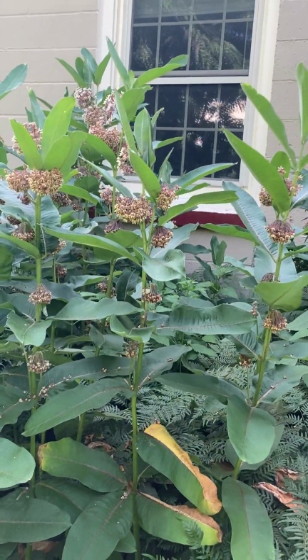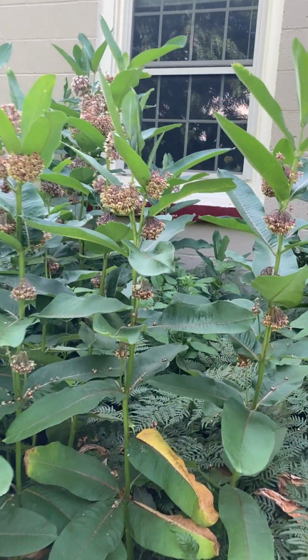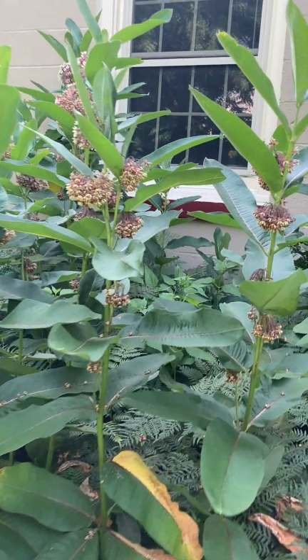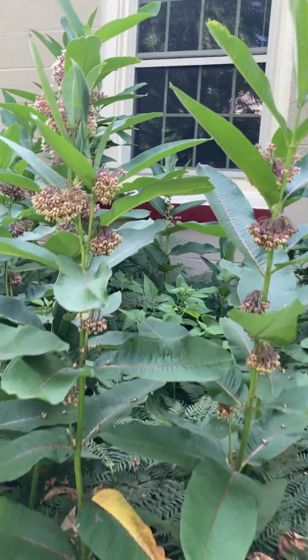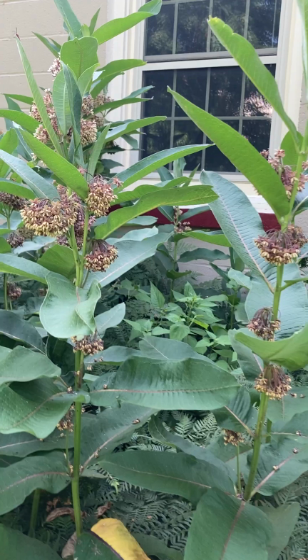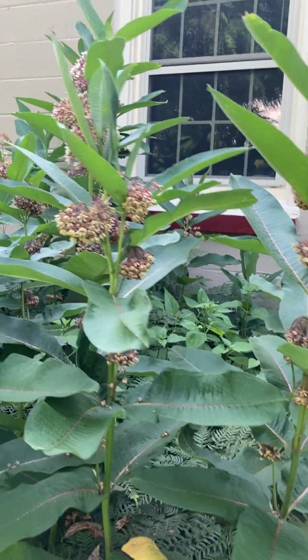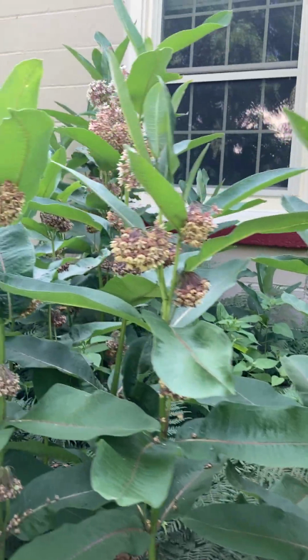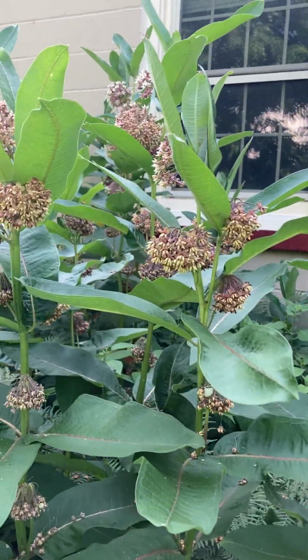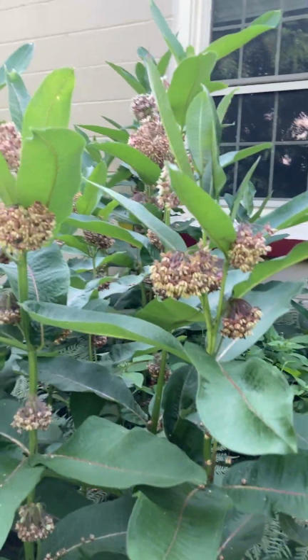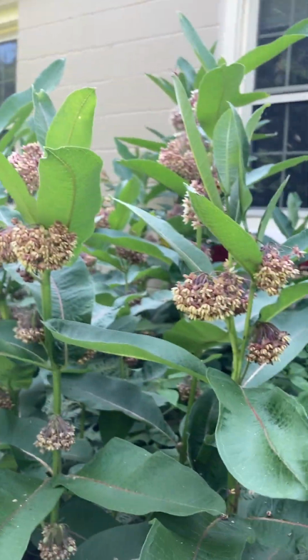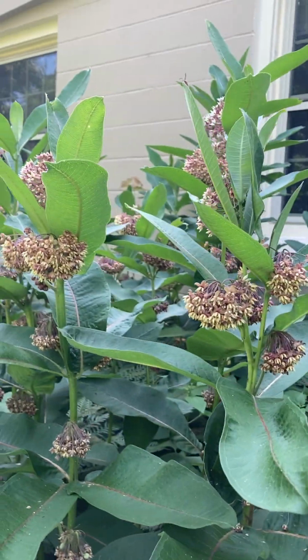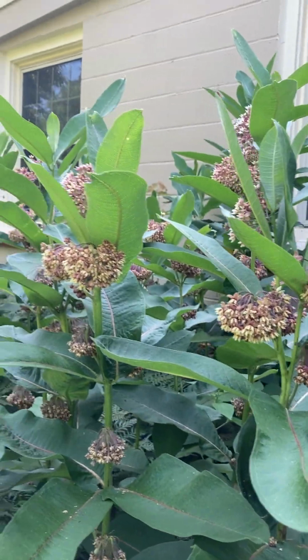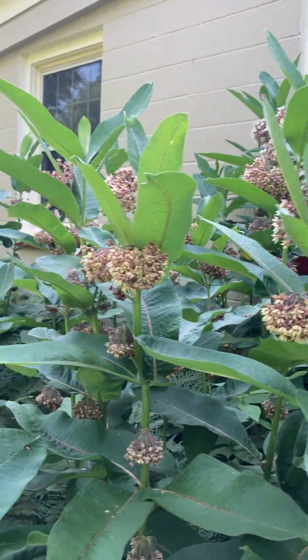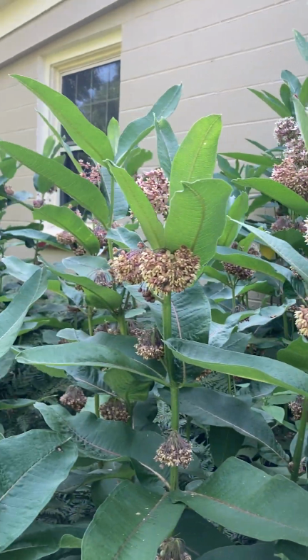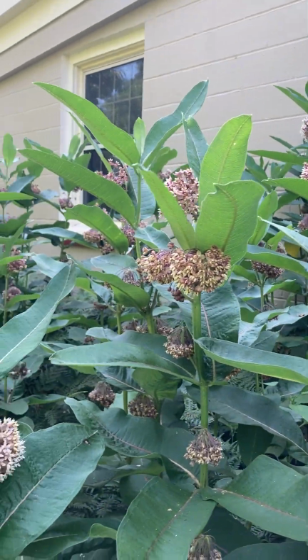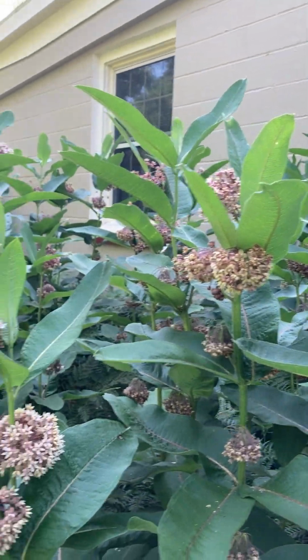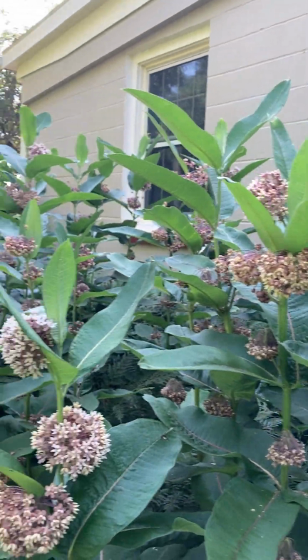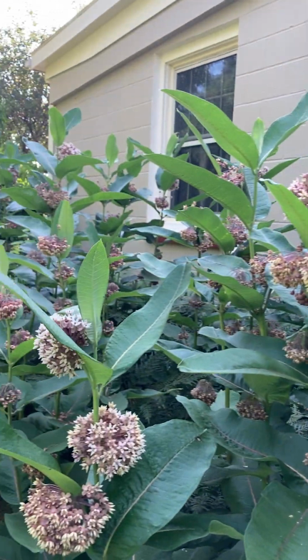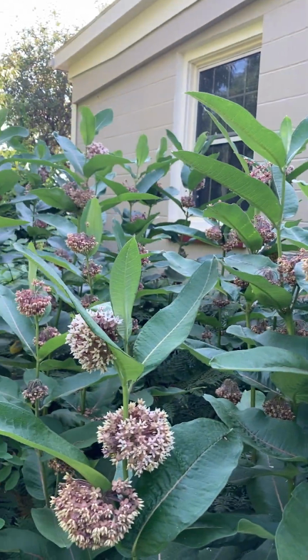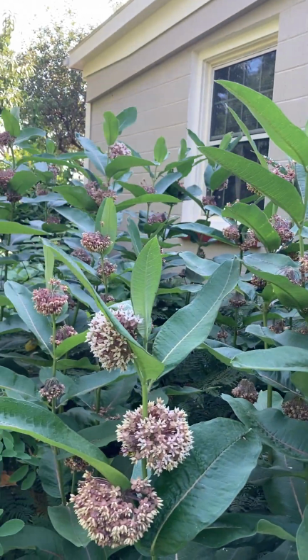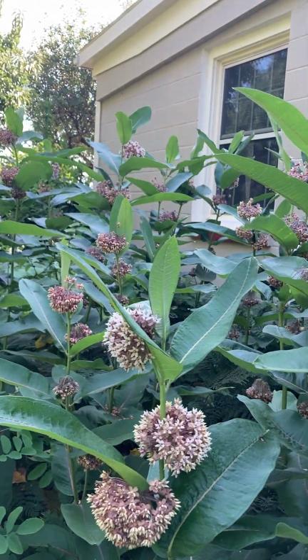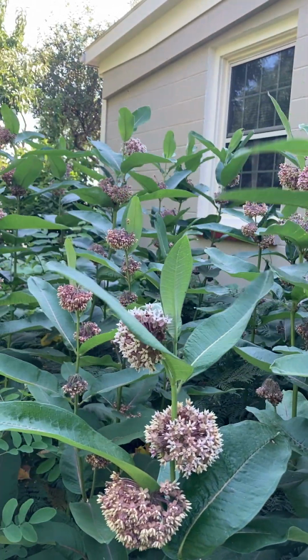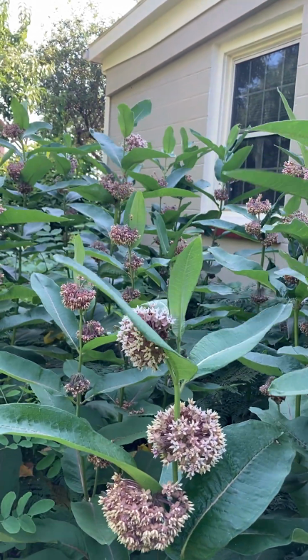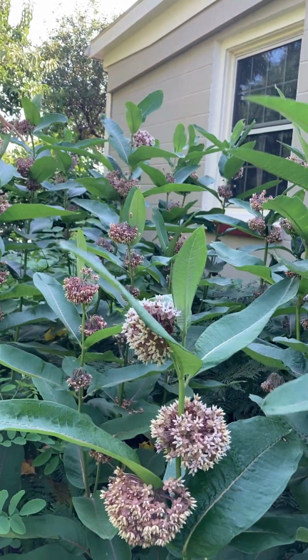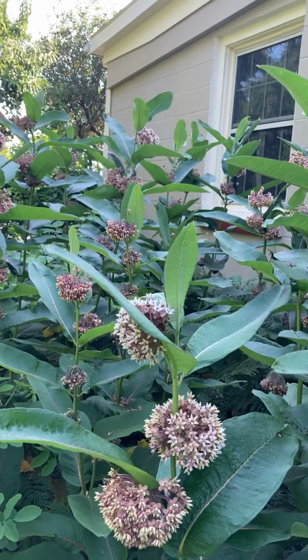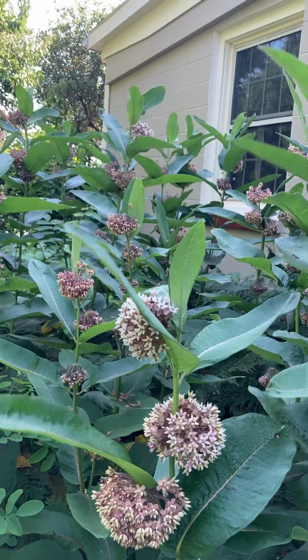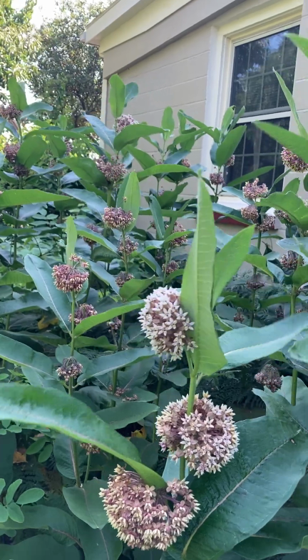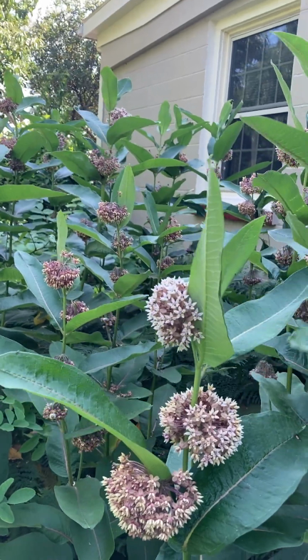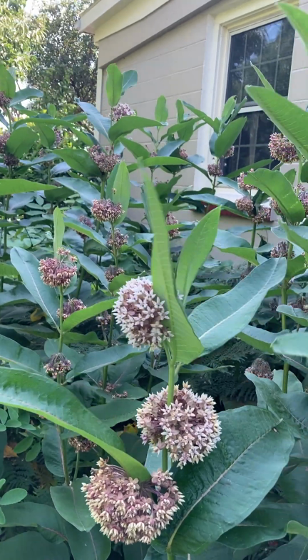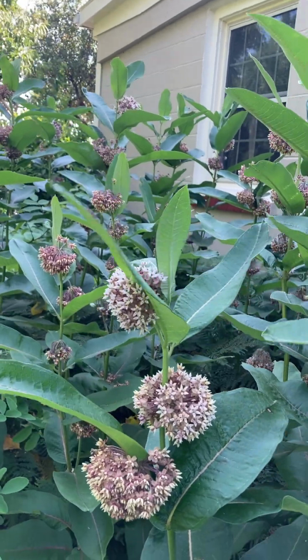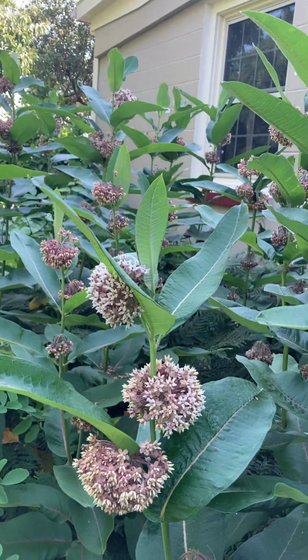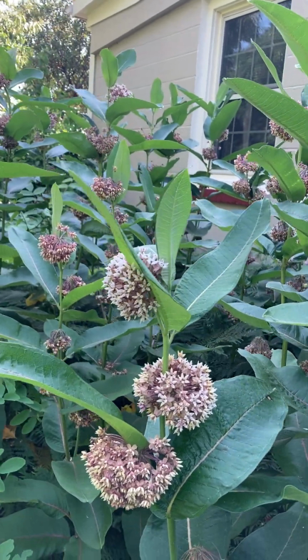Common milkweed frequently will grow three to four feet tall, but I think this is topping out at close to five feet tall, and it can even get six feet tall.